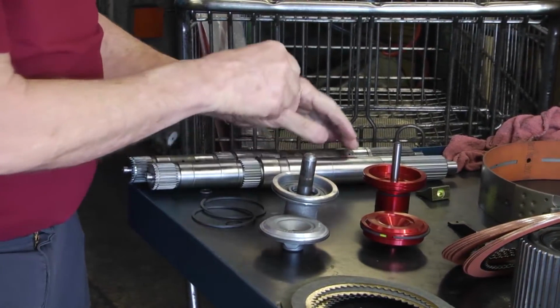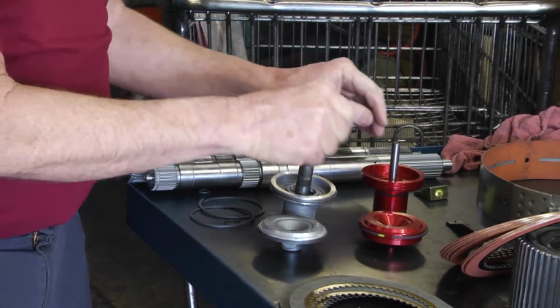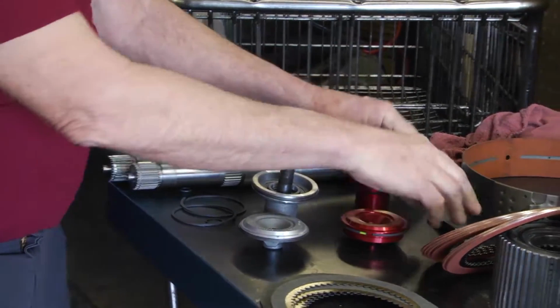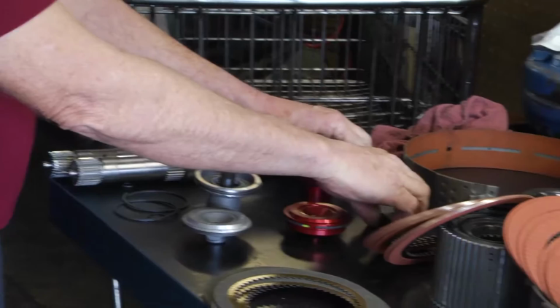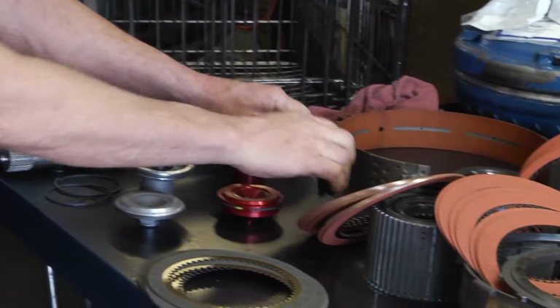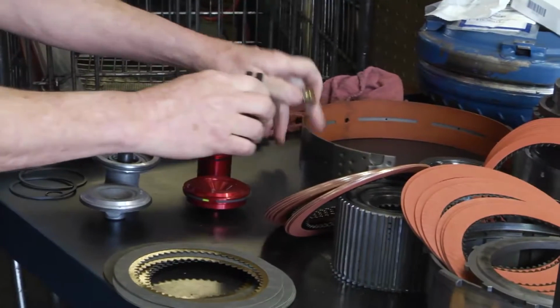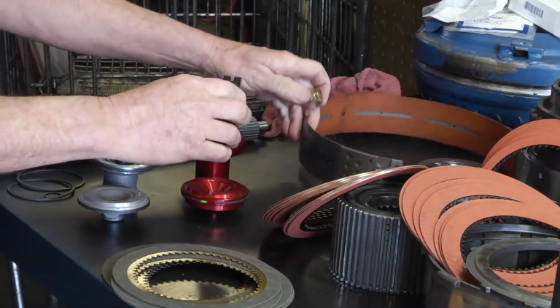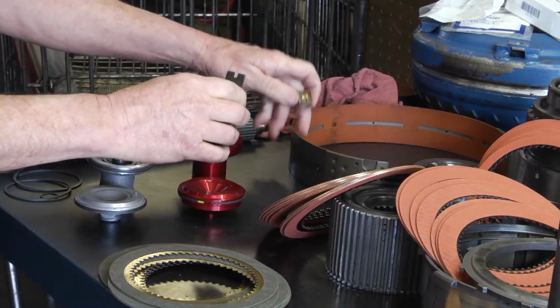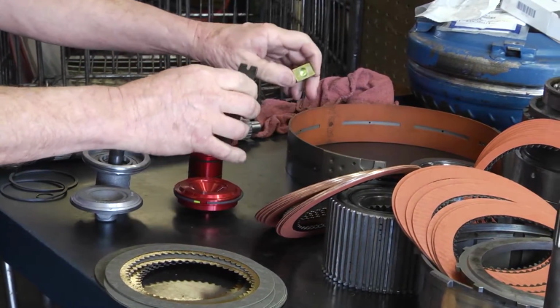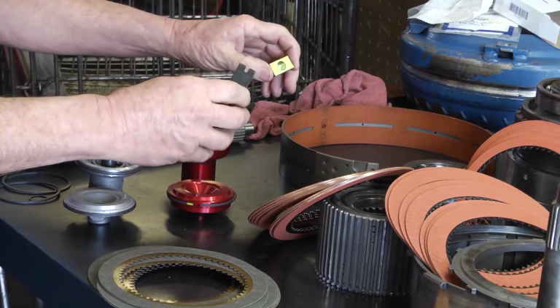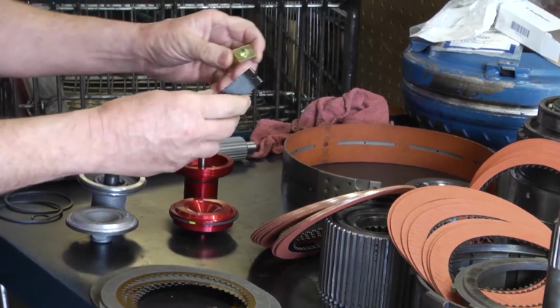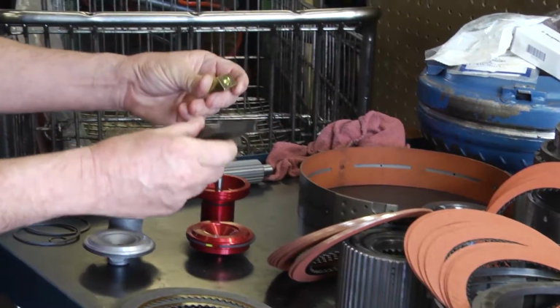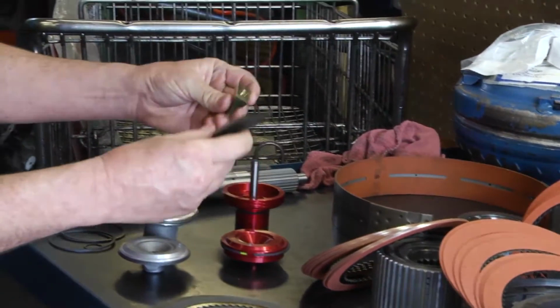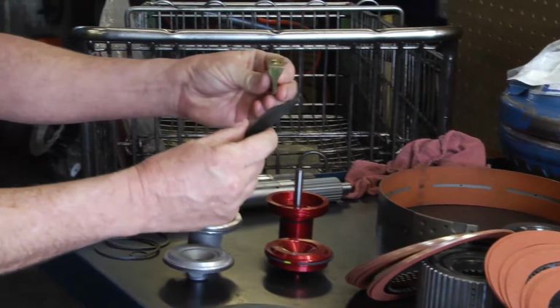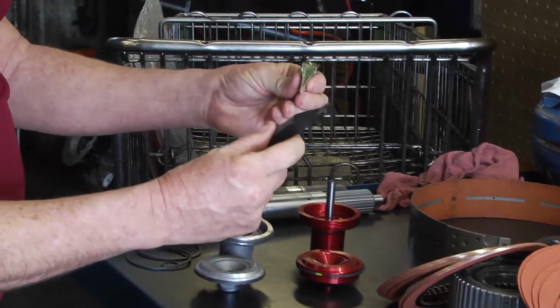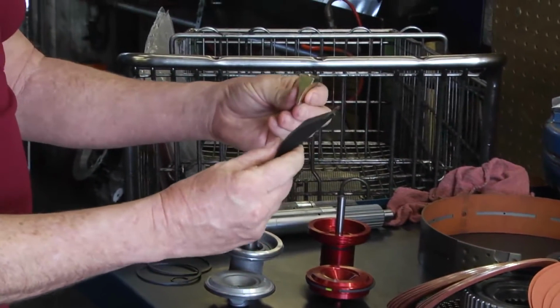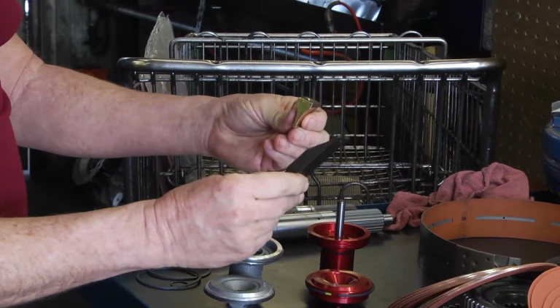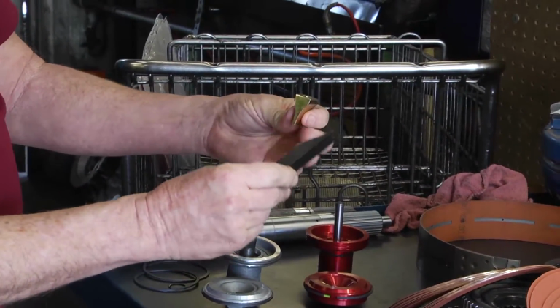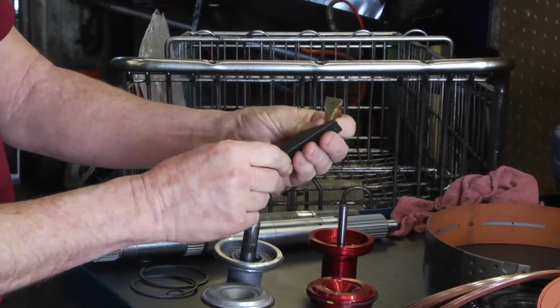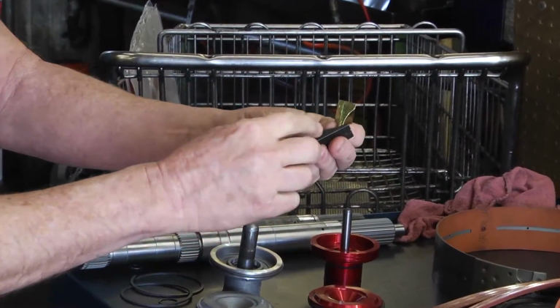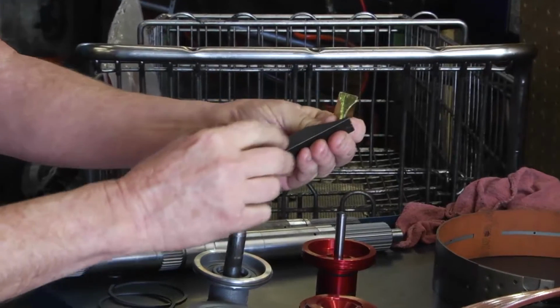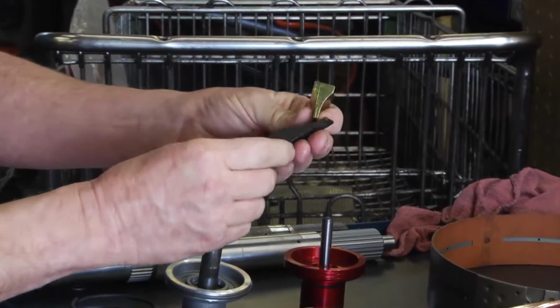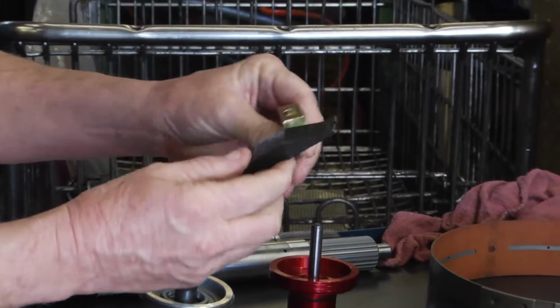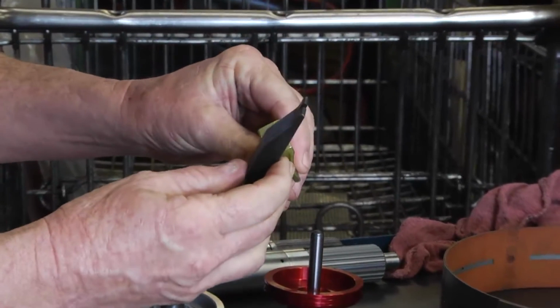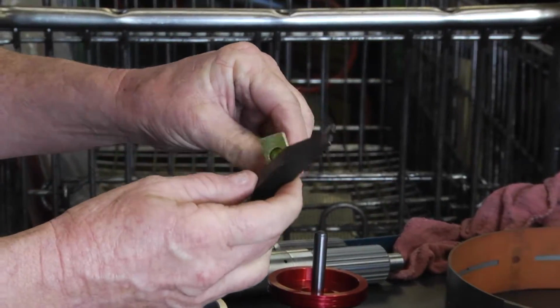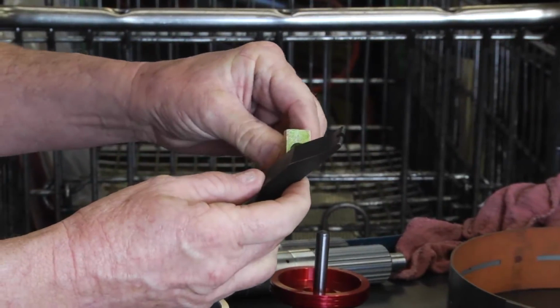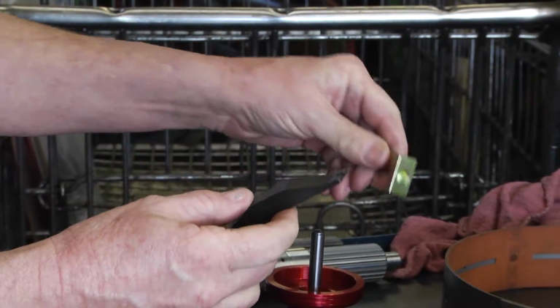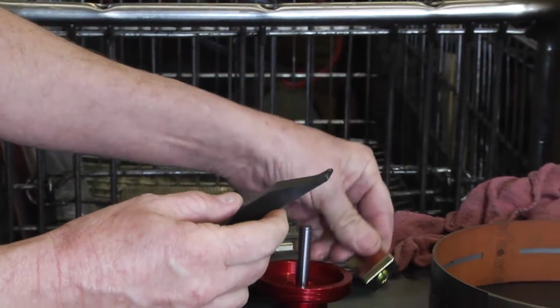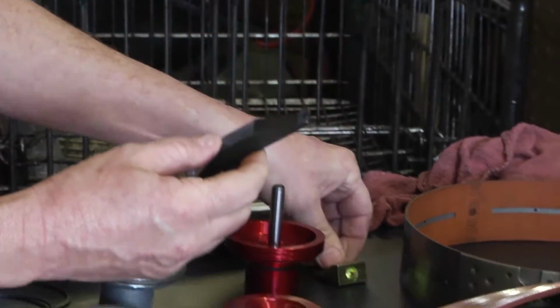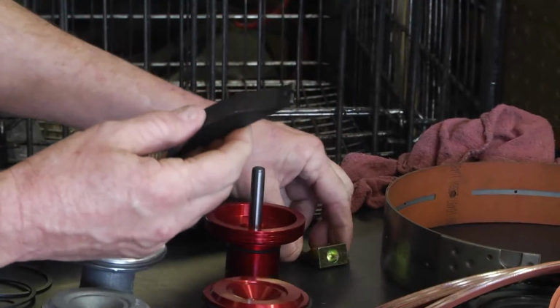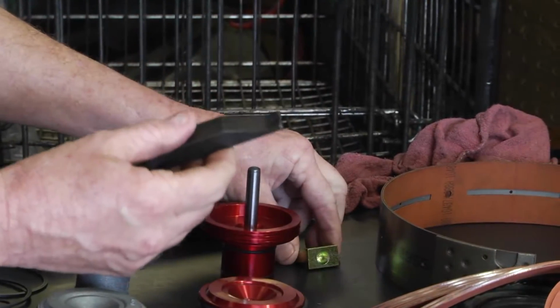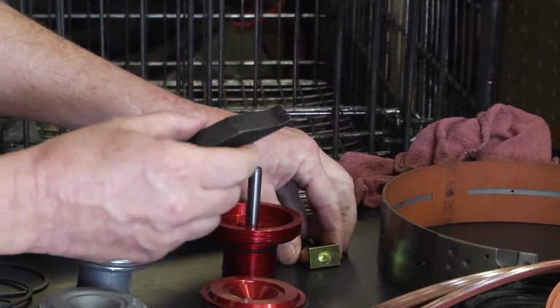On the servos that apply the band, or the struts, we use a heavier duty one which is thicker than the factory ones, and they're made of billet steel.